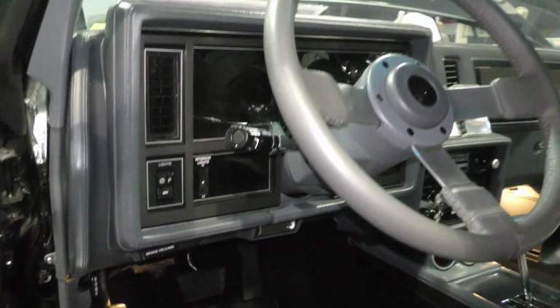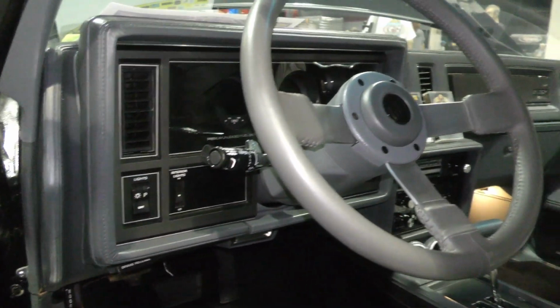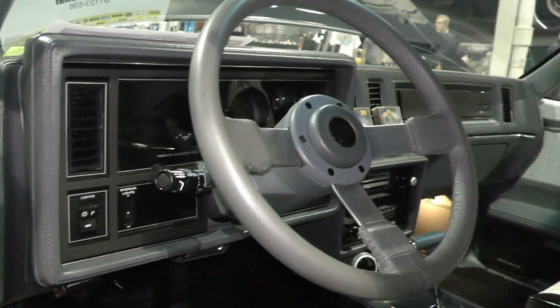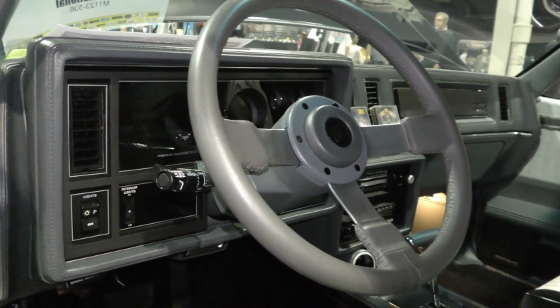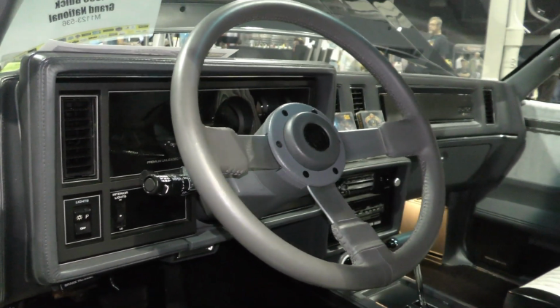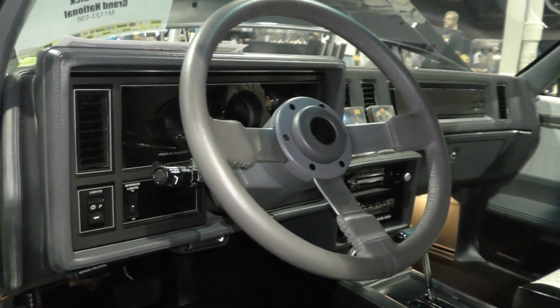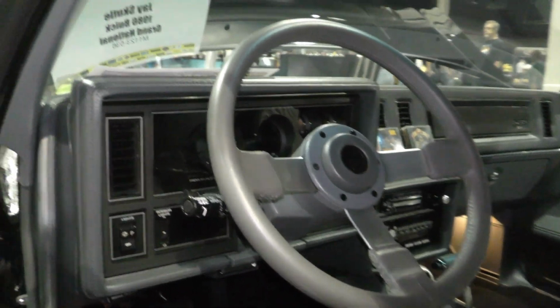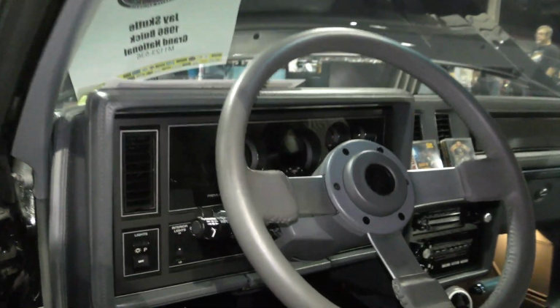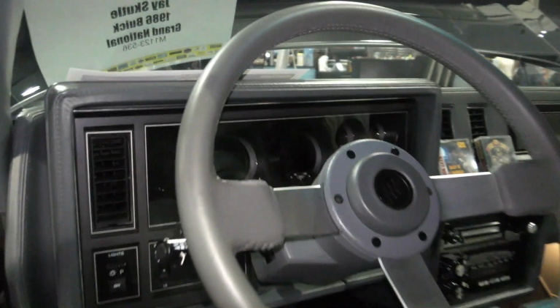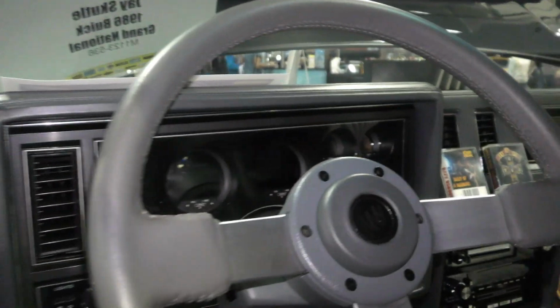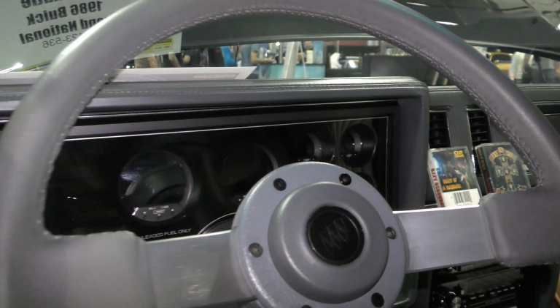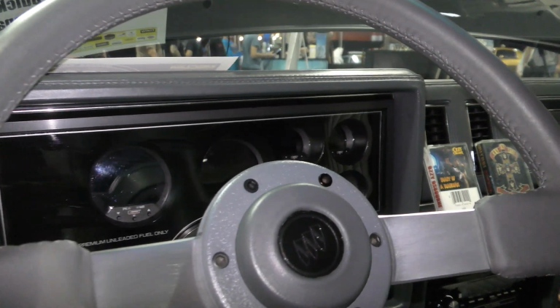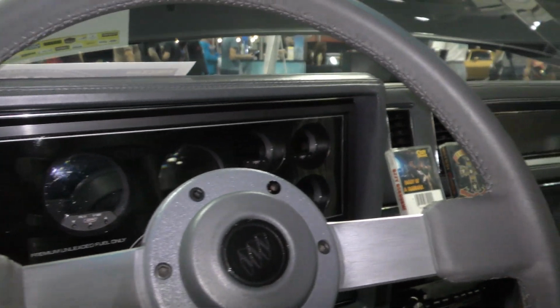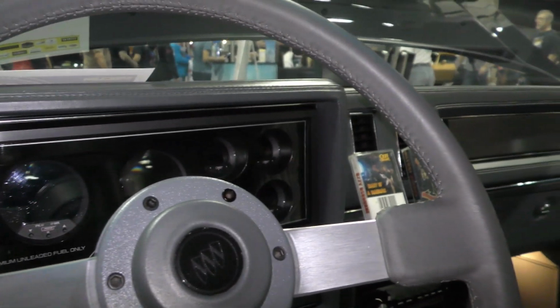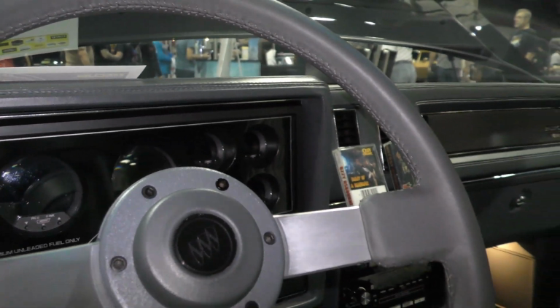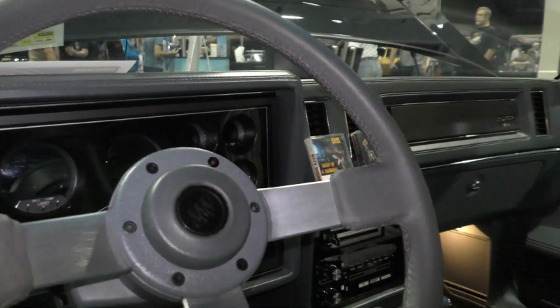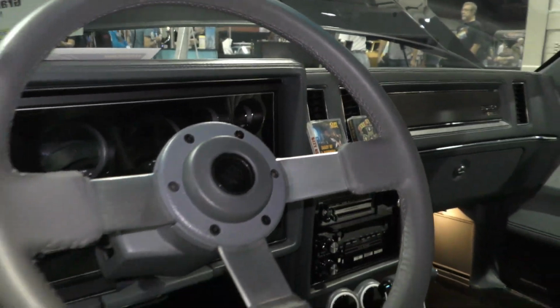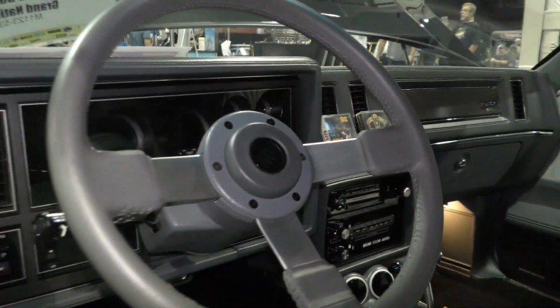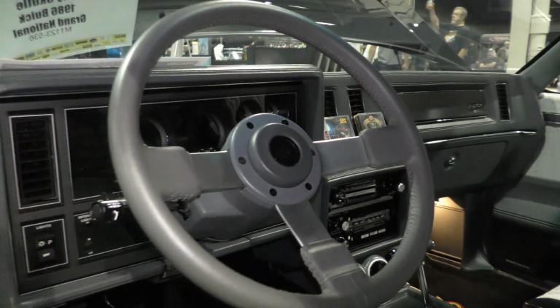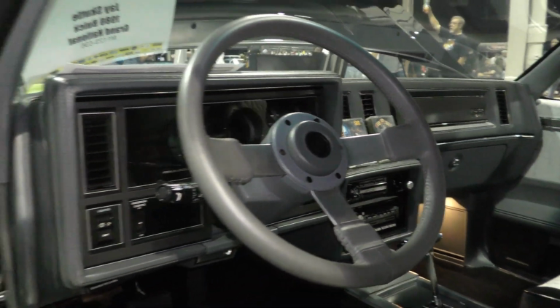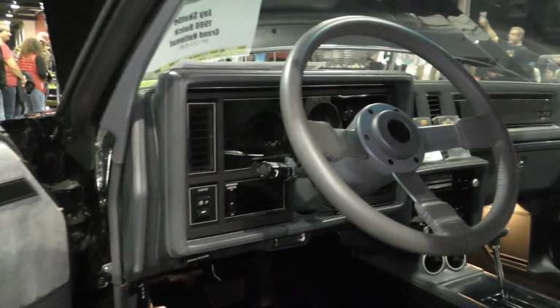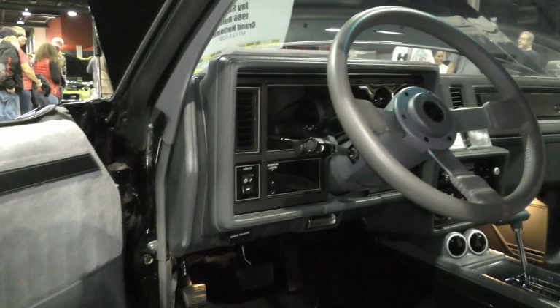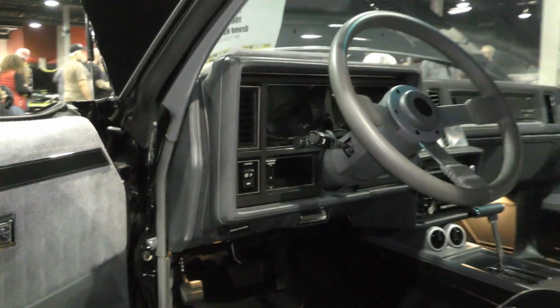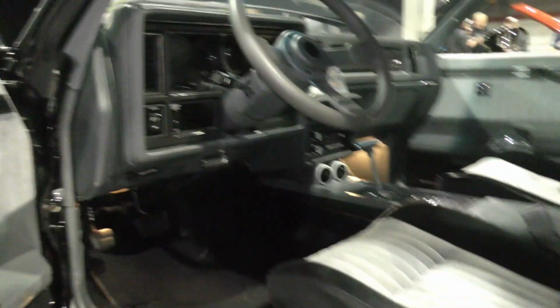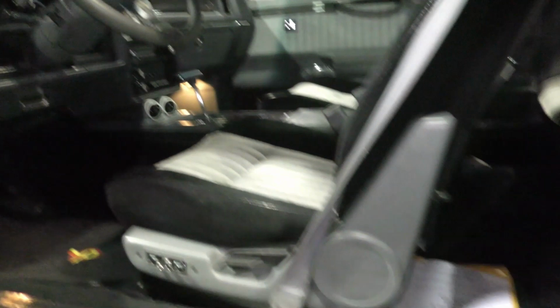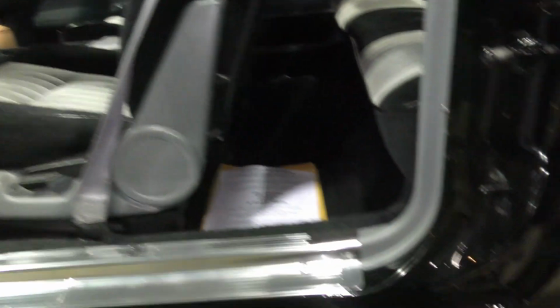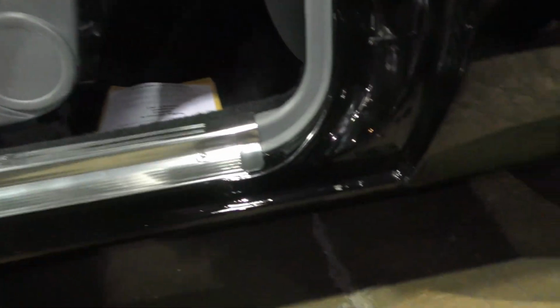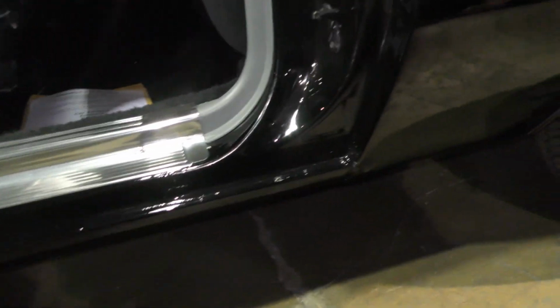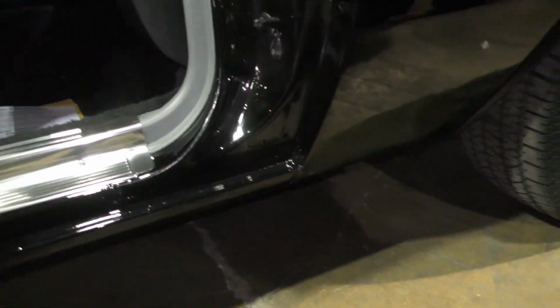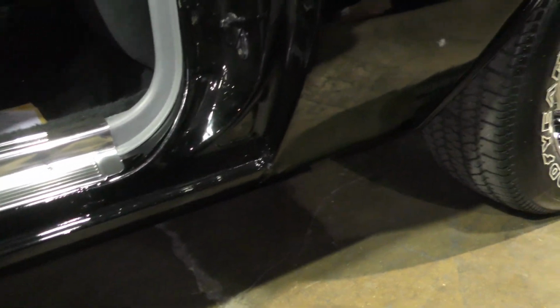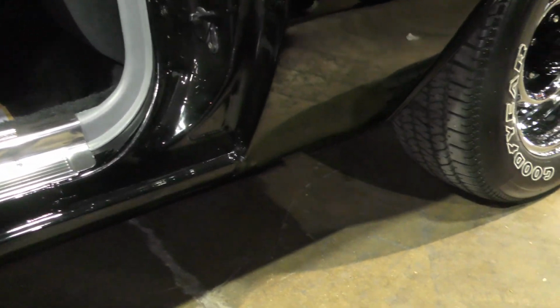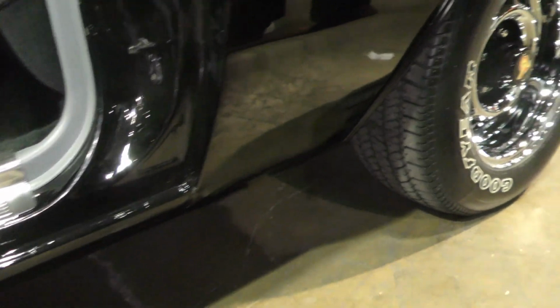And the dash itself has been changed — that's actually a GNX dash. And like you said, you have everything to go back original if you want to. Yeah, I have a factory dash — everything is still ready to put back in it.